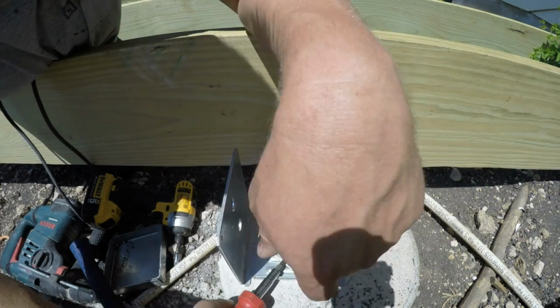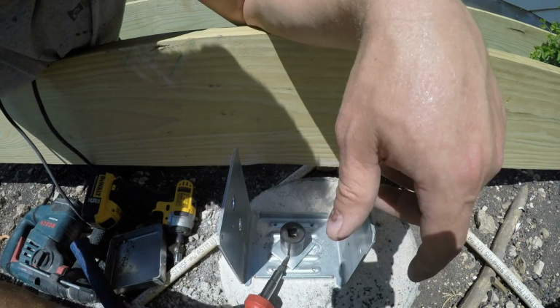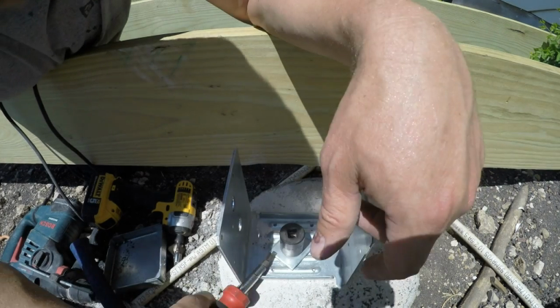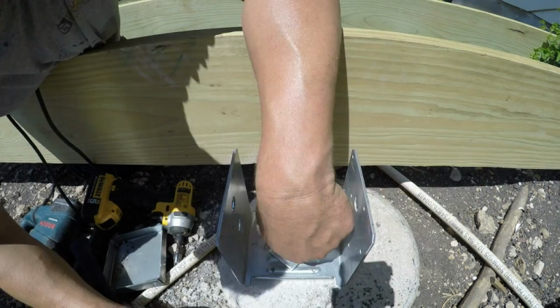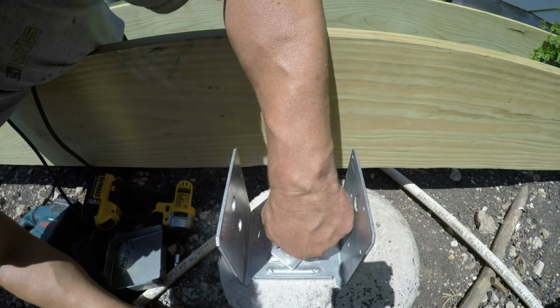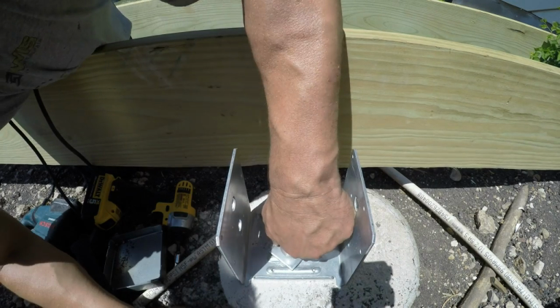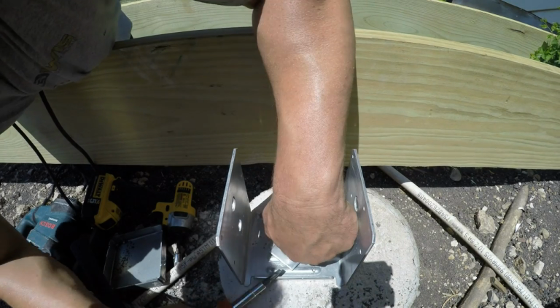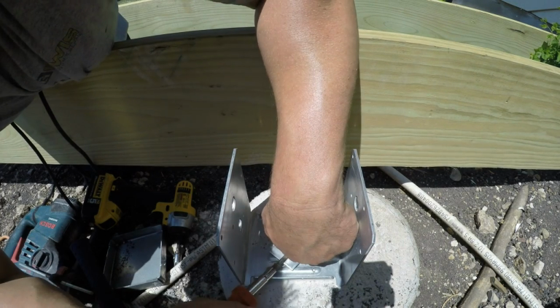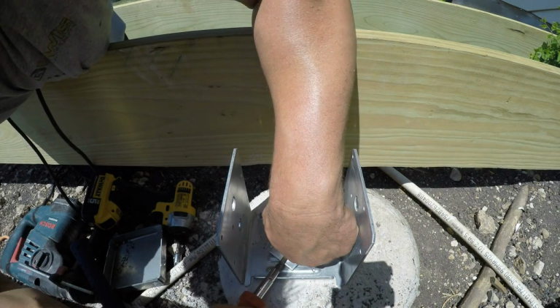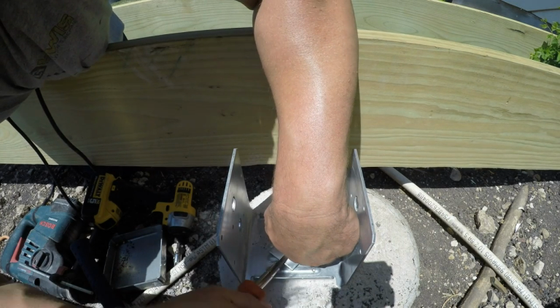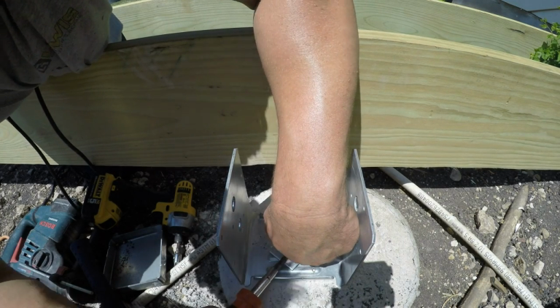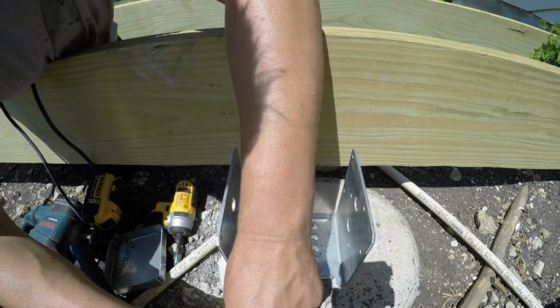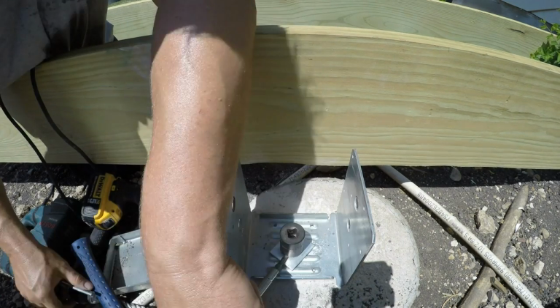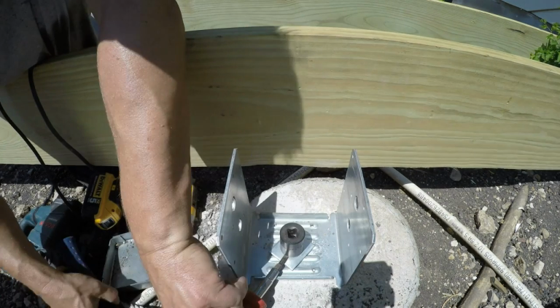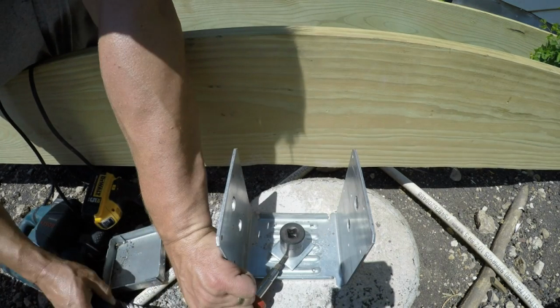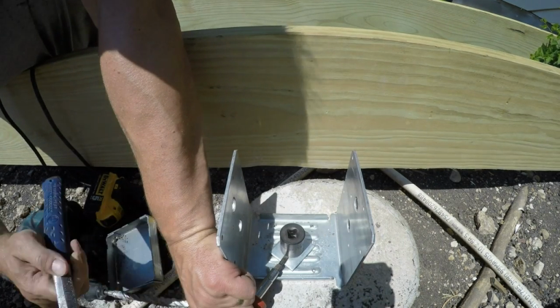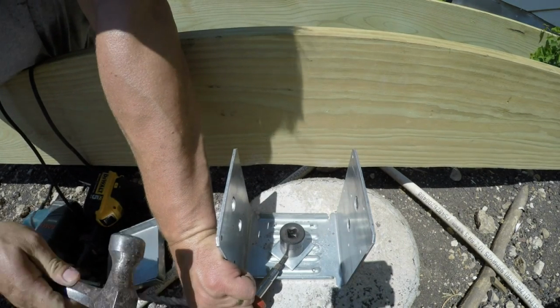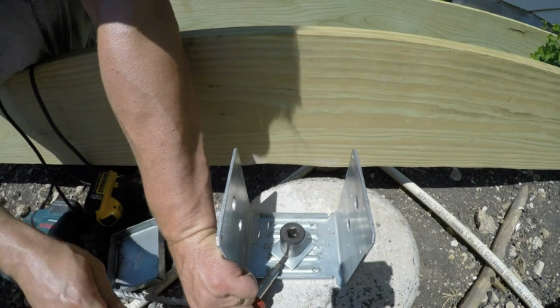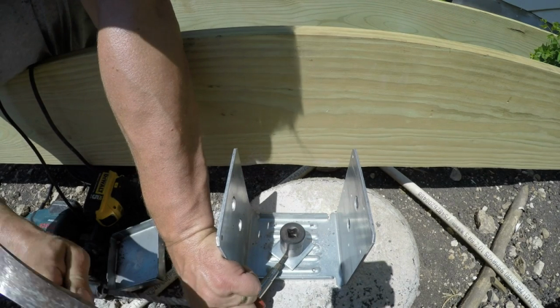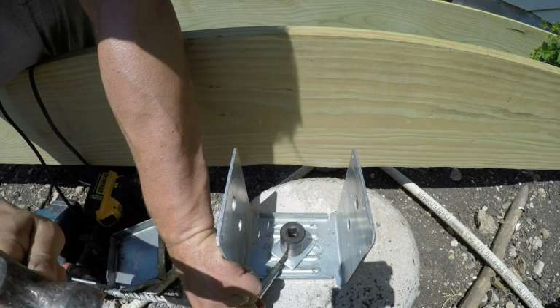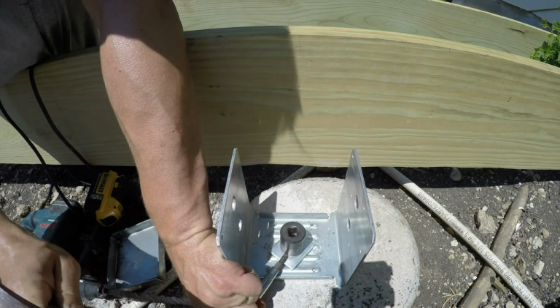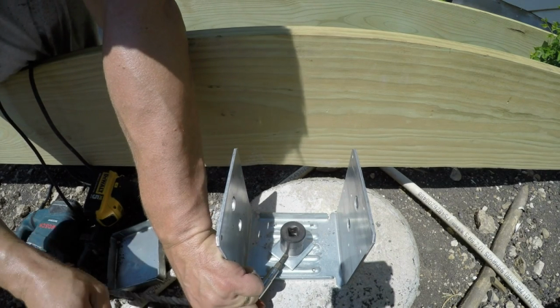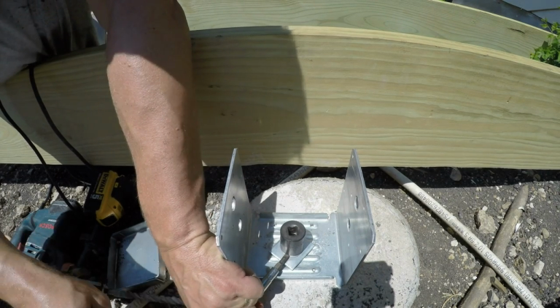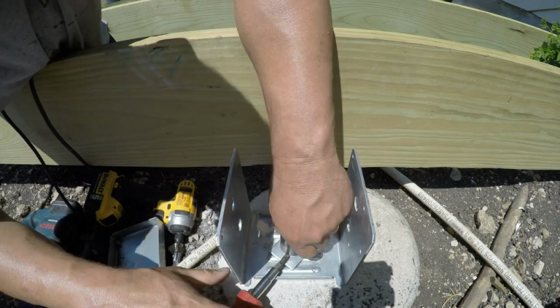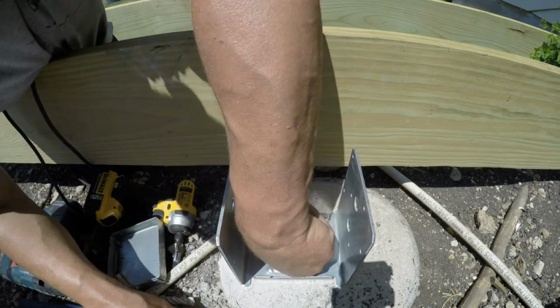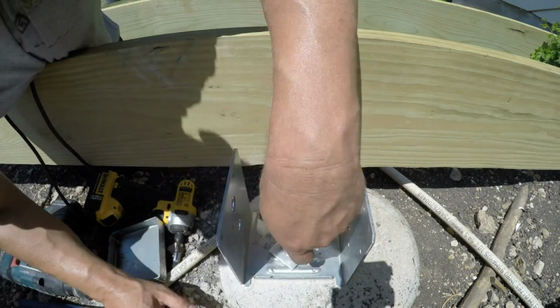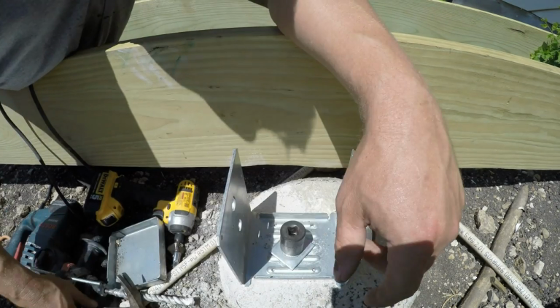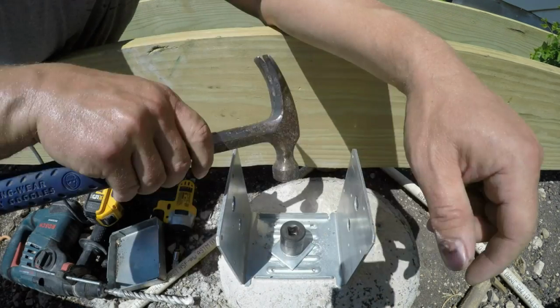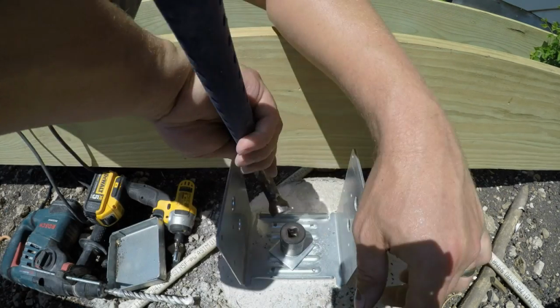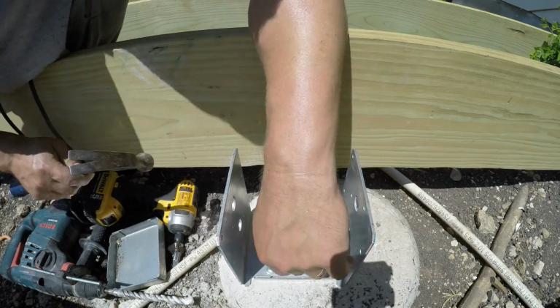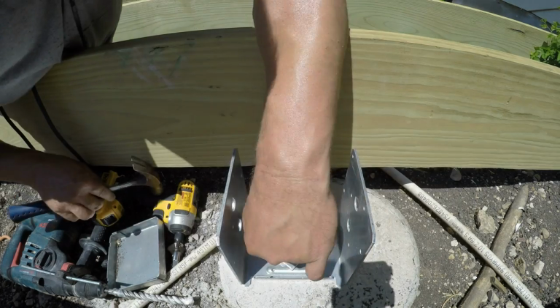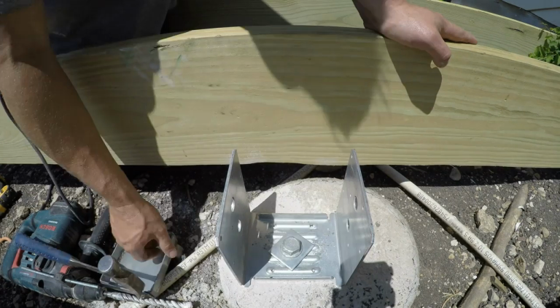The concrete anchors work great, but getting the 15/16 inch socket off the head of the anchor is very challenging. I'm not sure why they can't fix their design so that the socket actually comes off instead of requiring all this work to get it off.